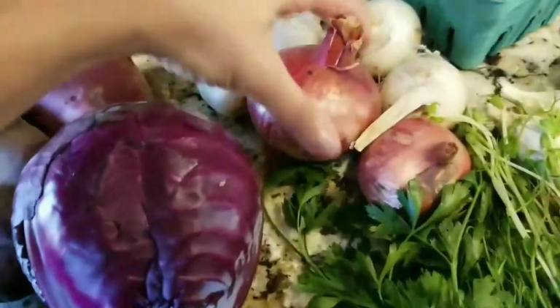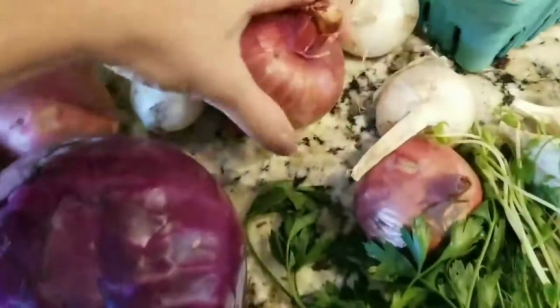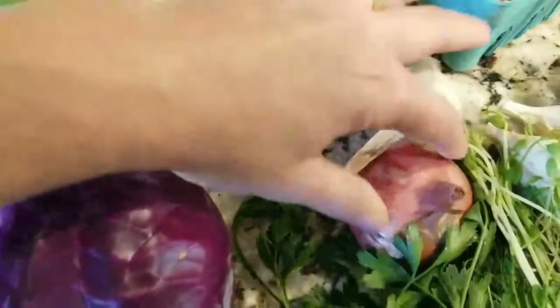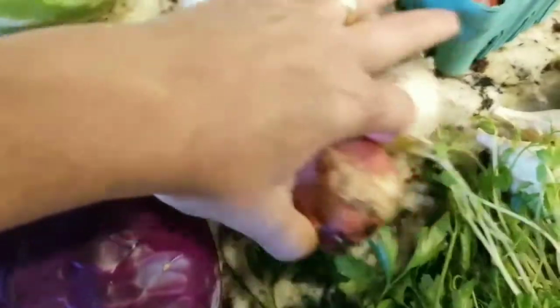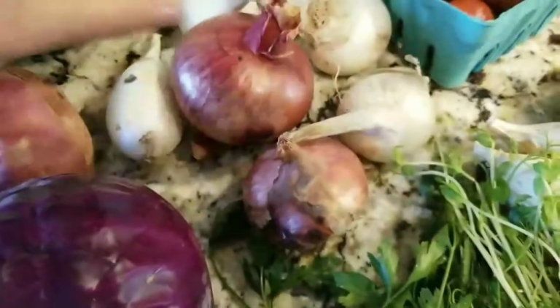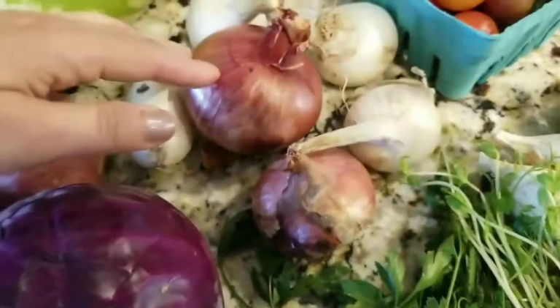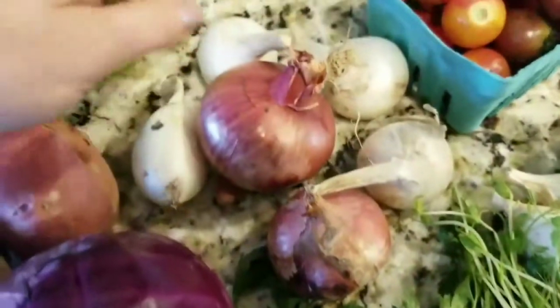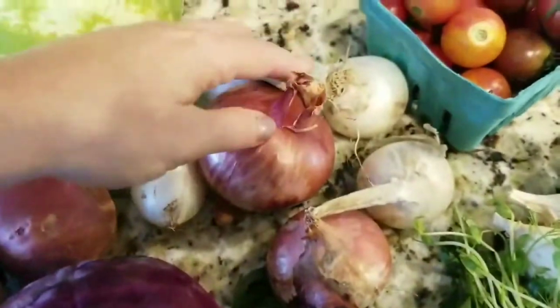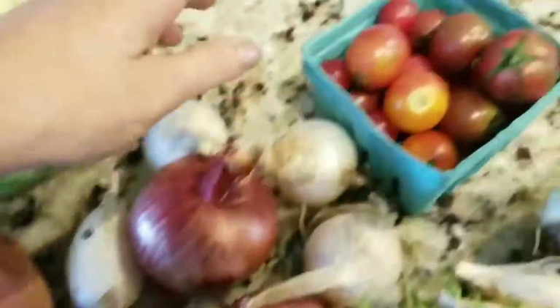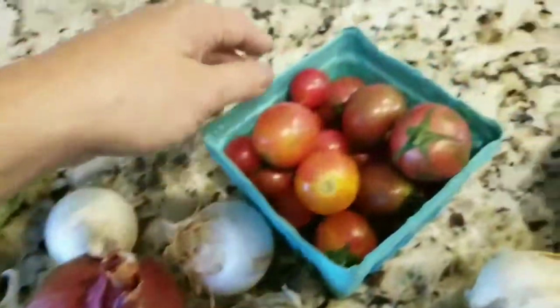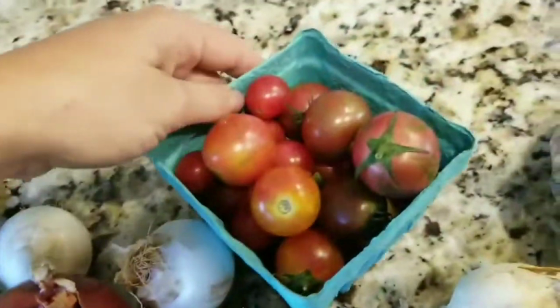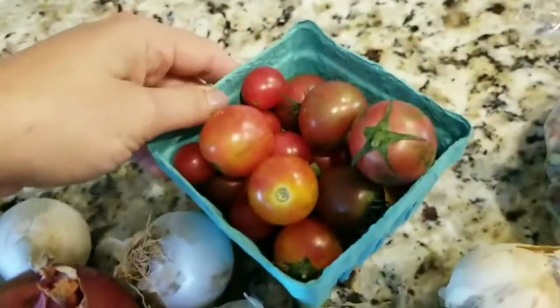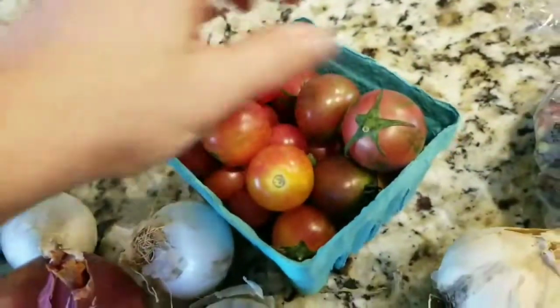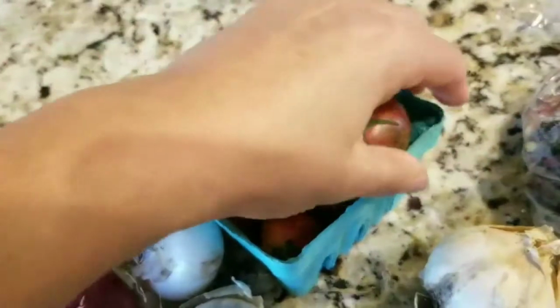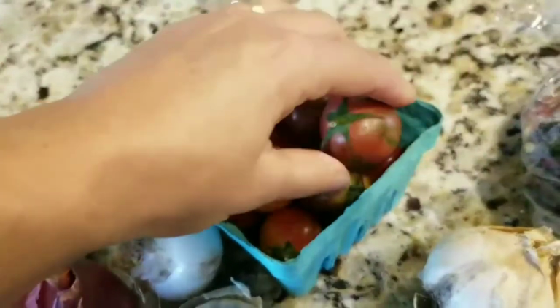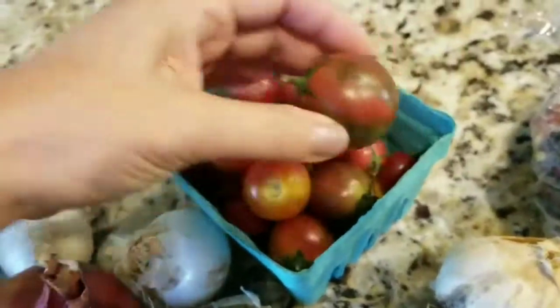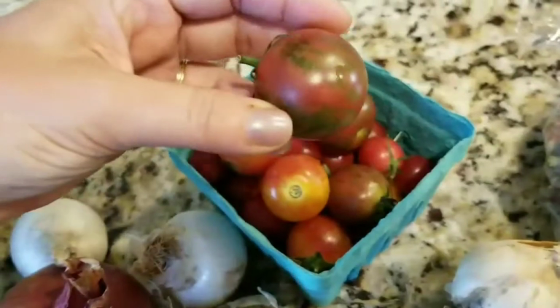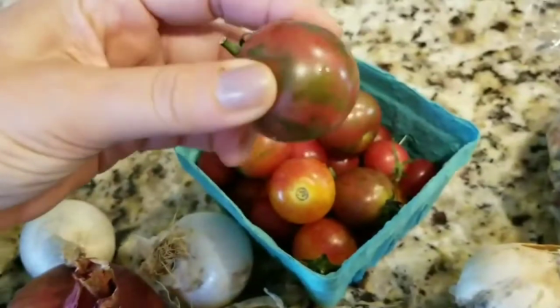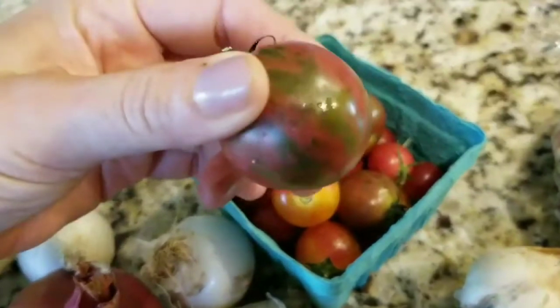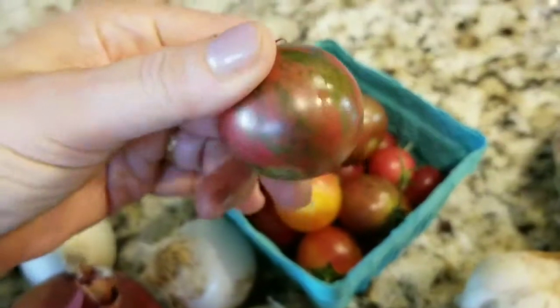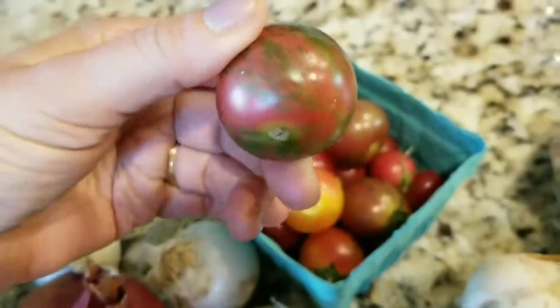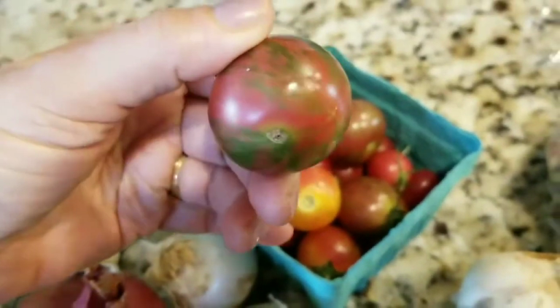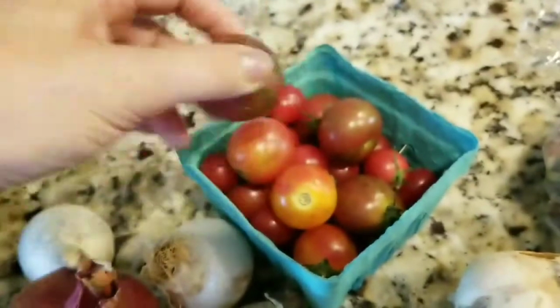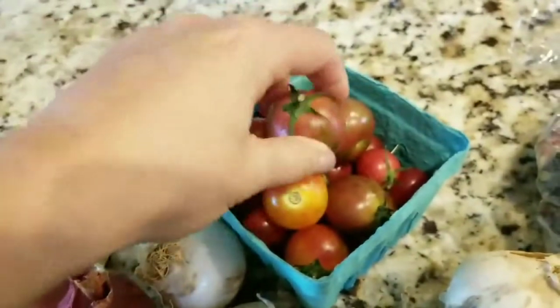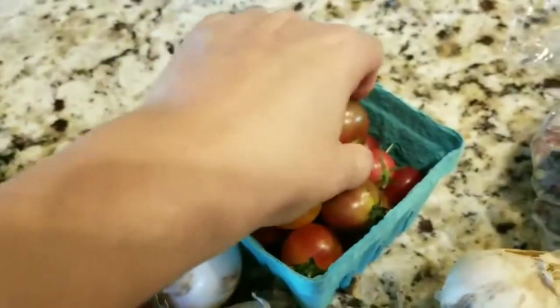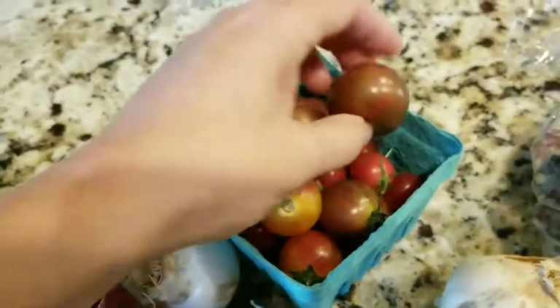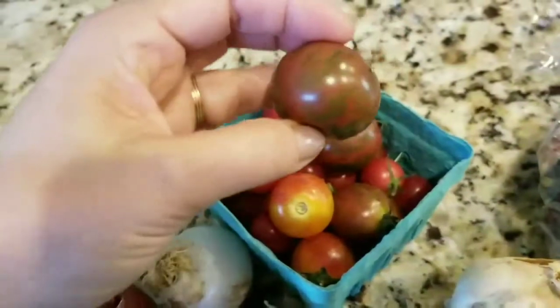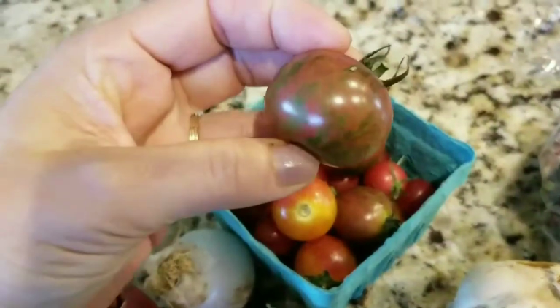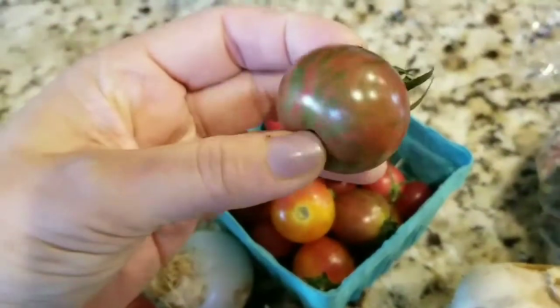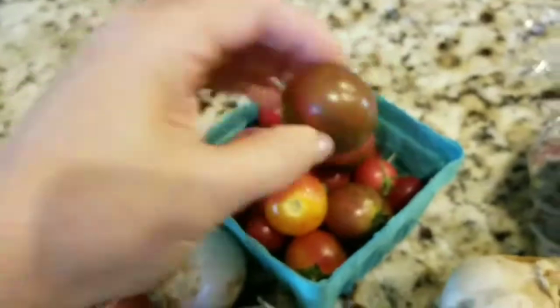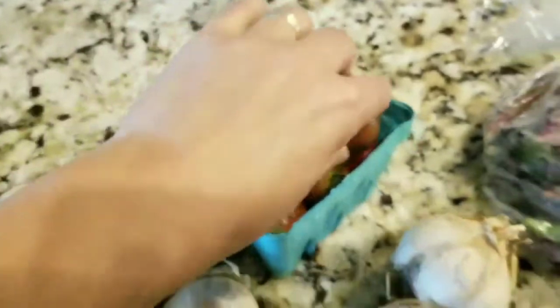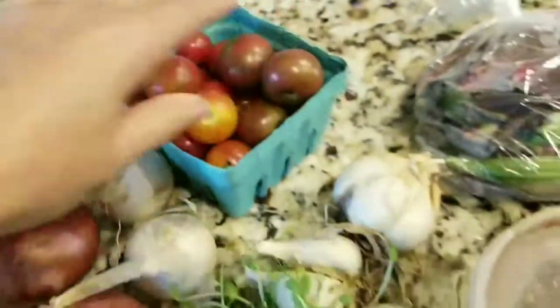Got some onions — I got some red ones and some white ones. Pint of cherry tomatoes. These are pretty cool — they got stripes on them. That one looks like a watermelon one. So these are very interesting.